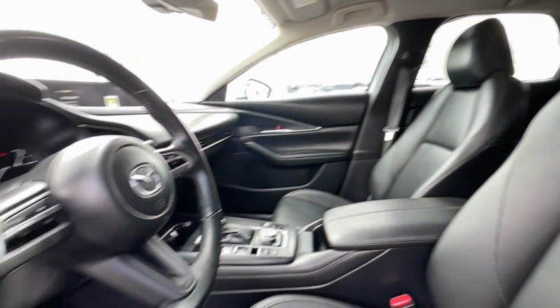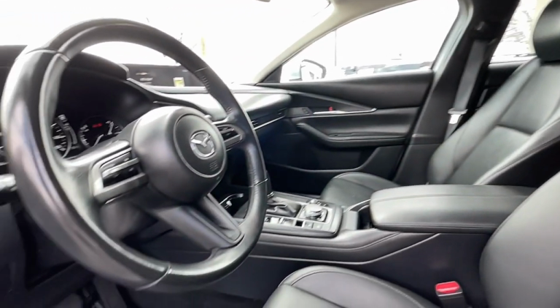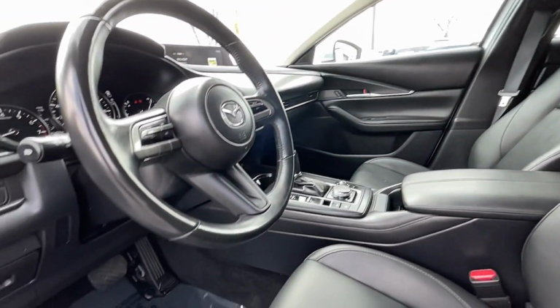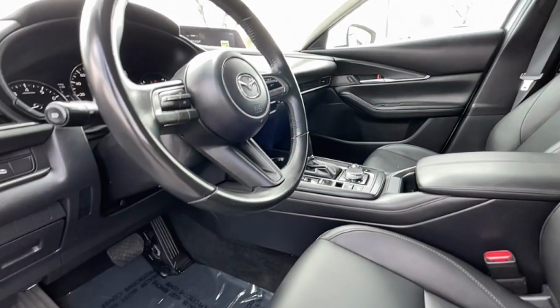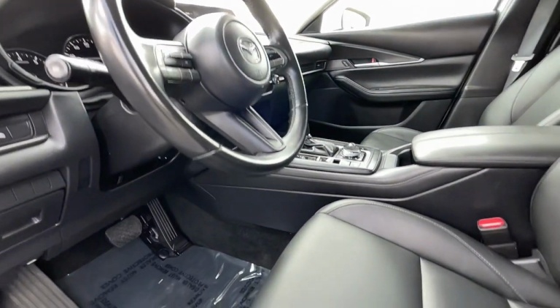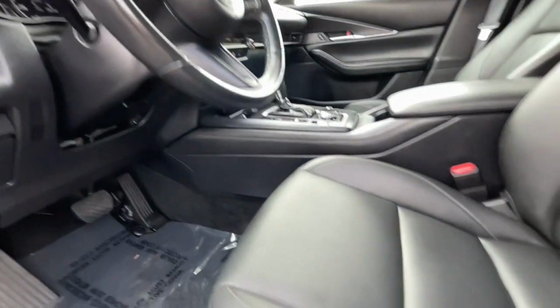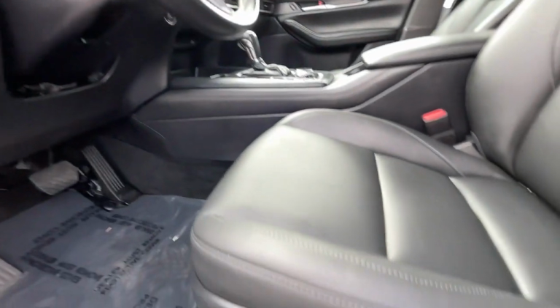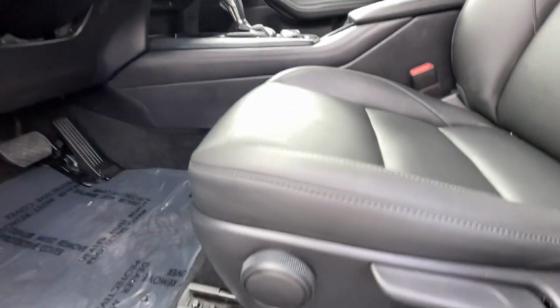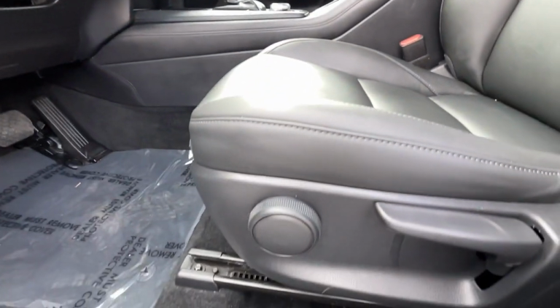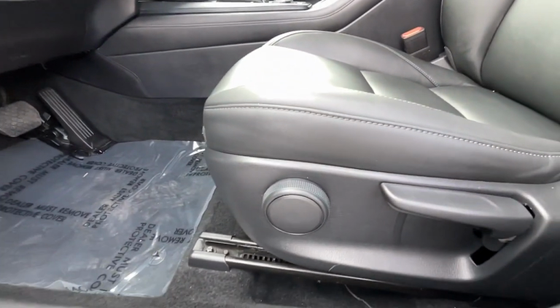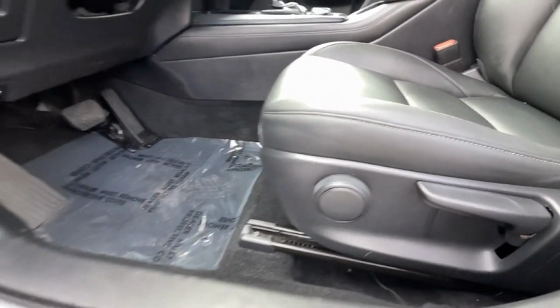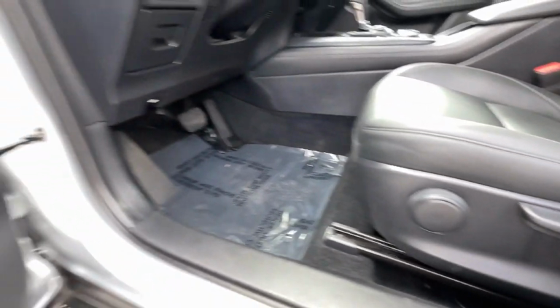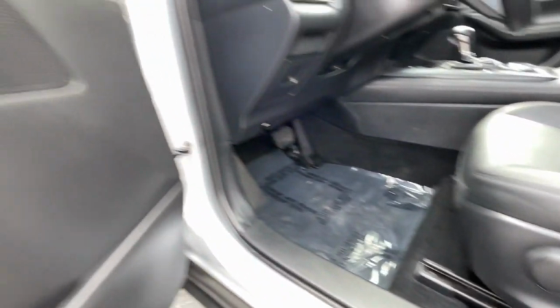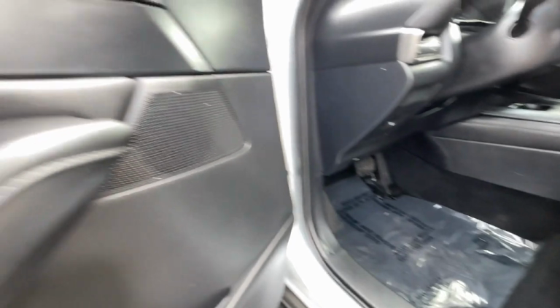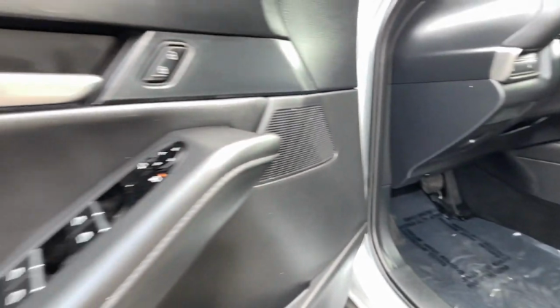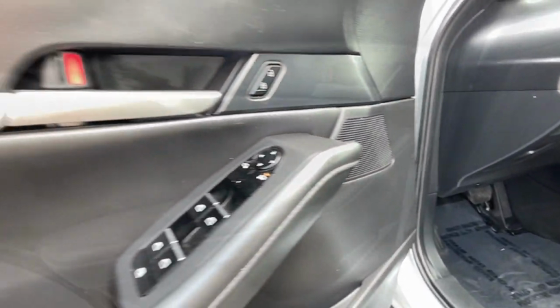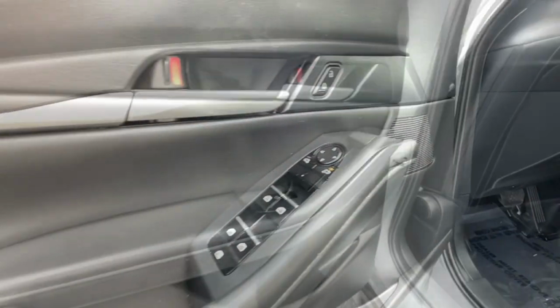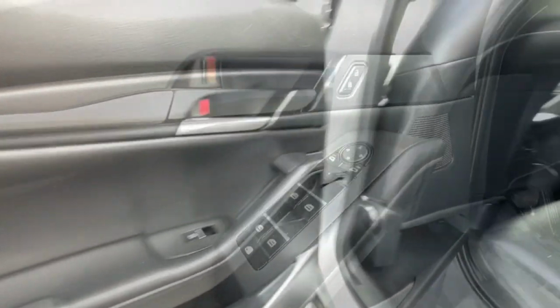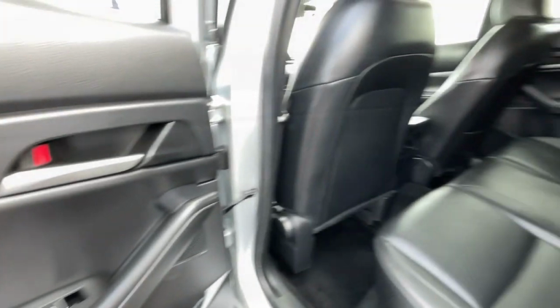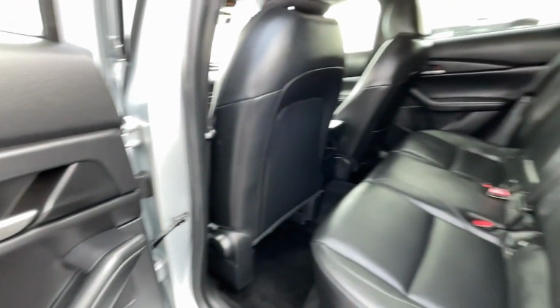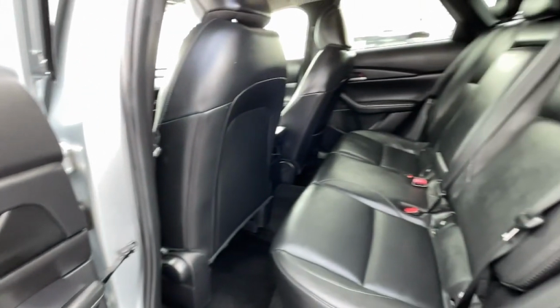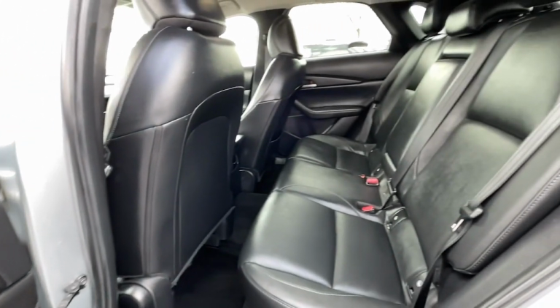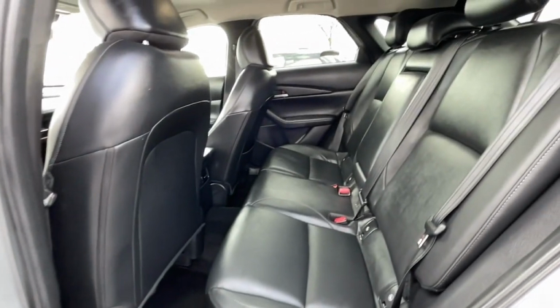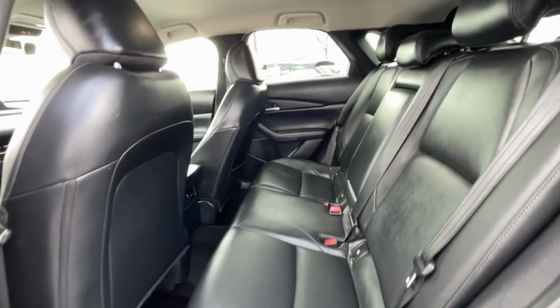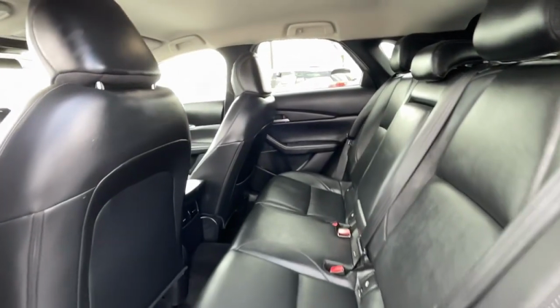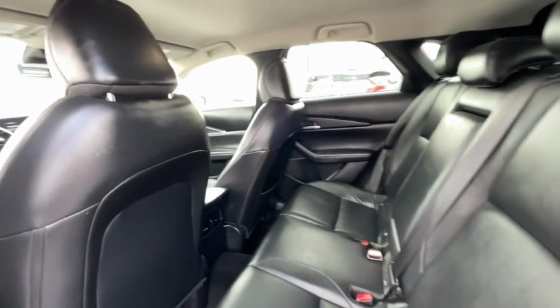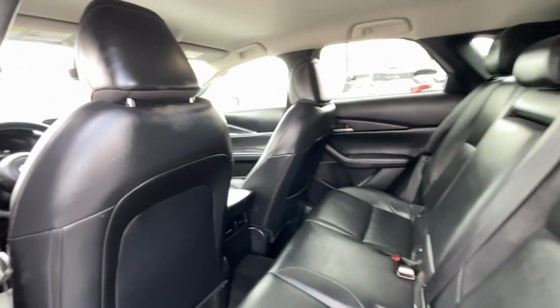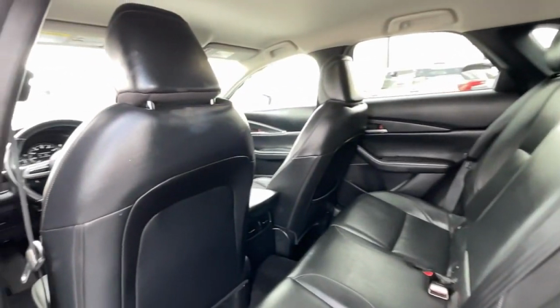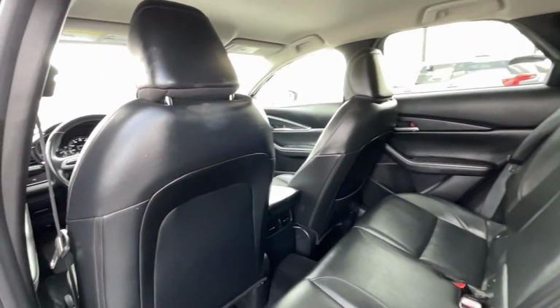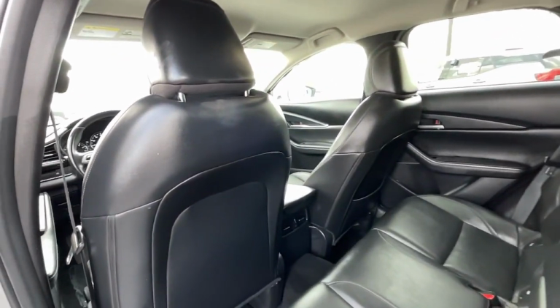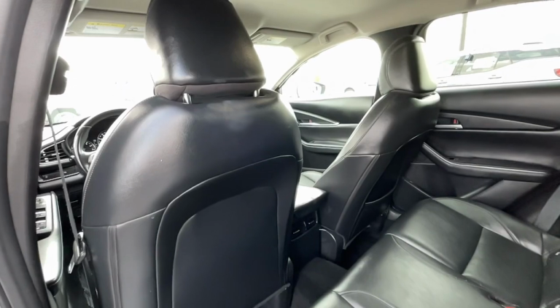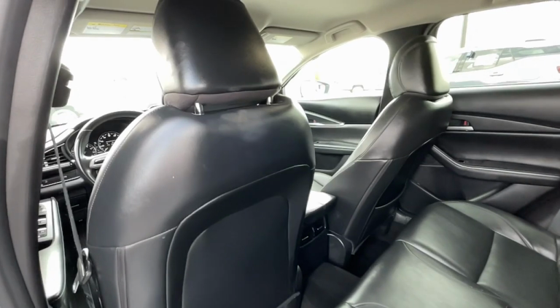You'll enjoy your daily drive more than you thought possible in this smooth, stylish CX-30. Come in for a fun and easy road test — our team will make it the best part of your day.